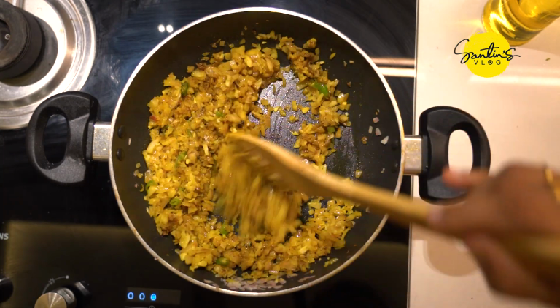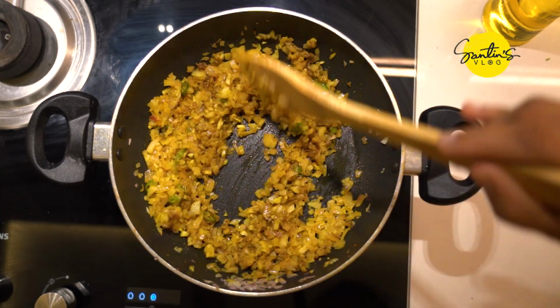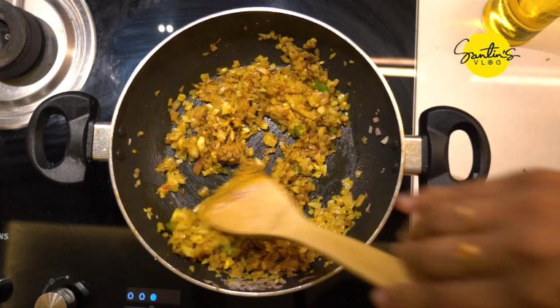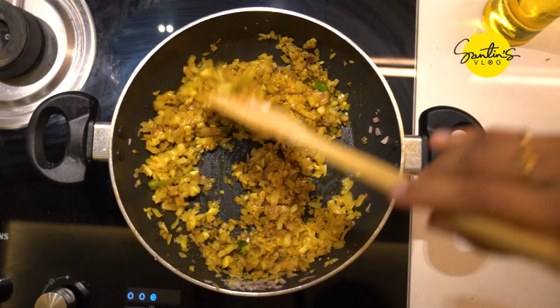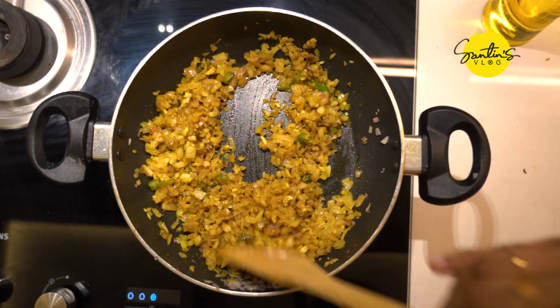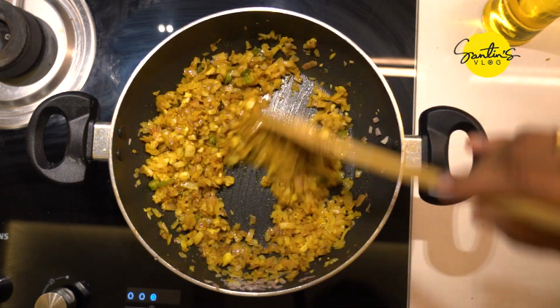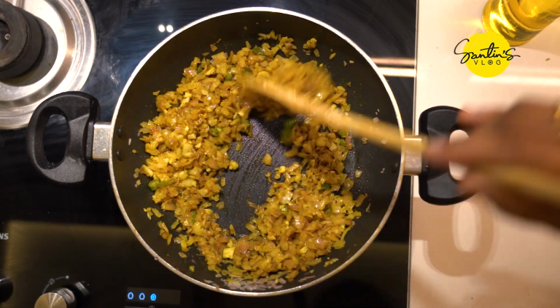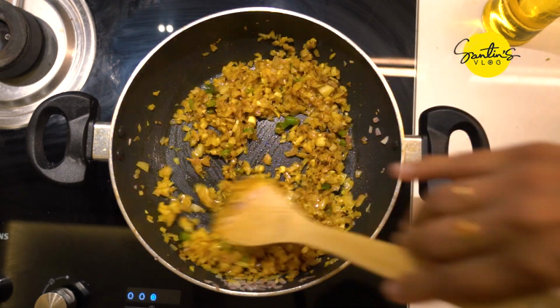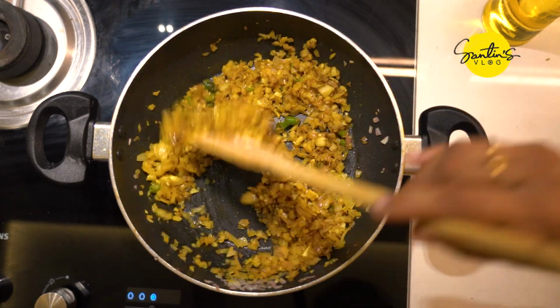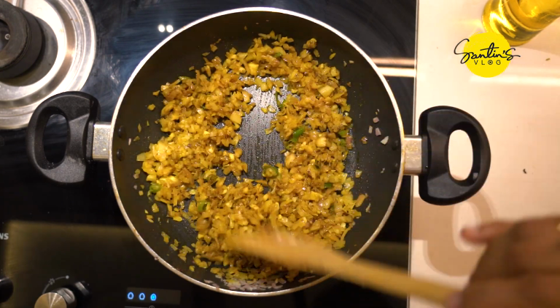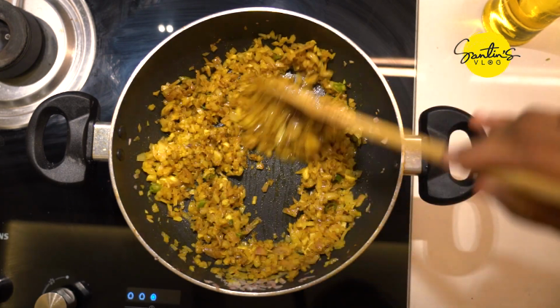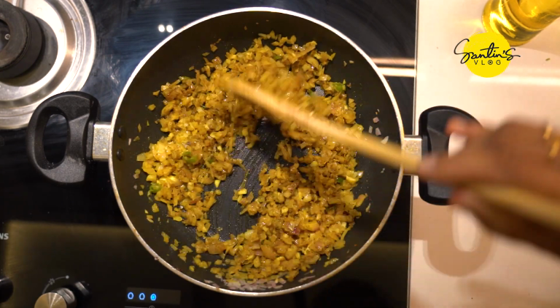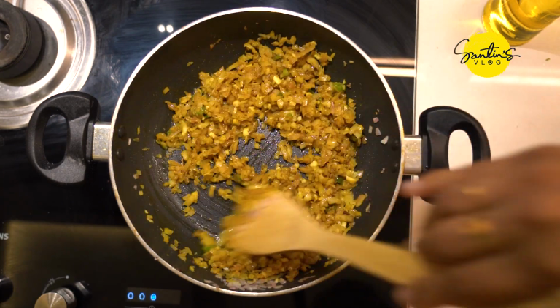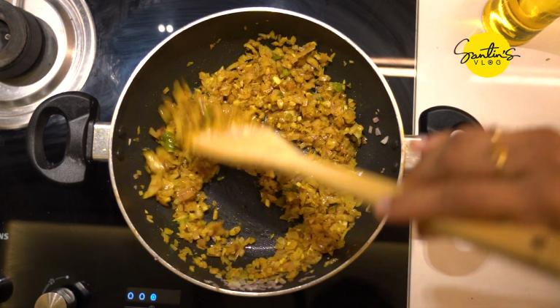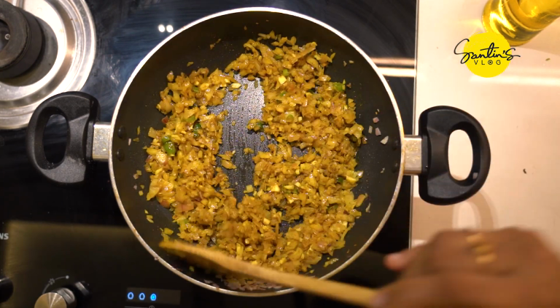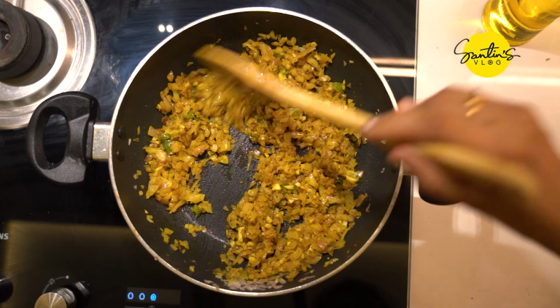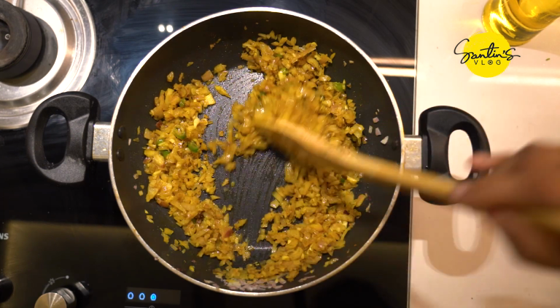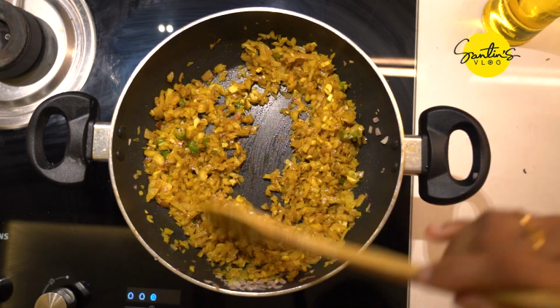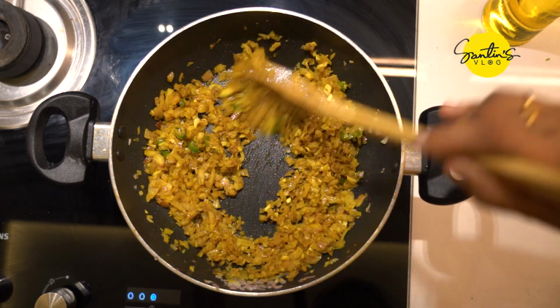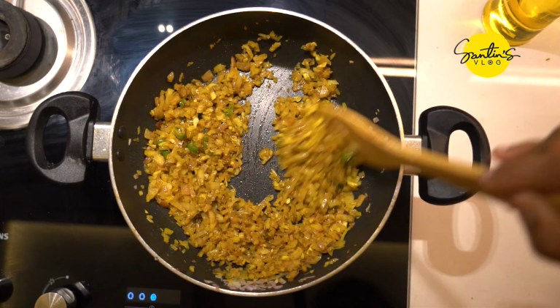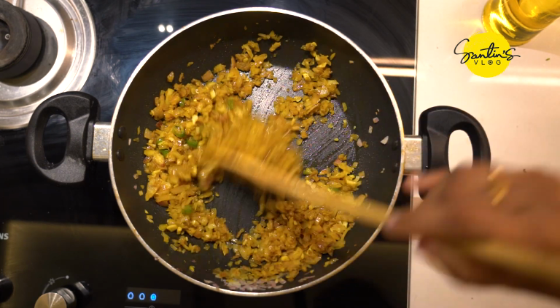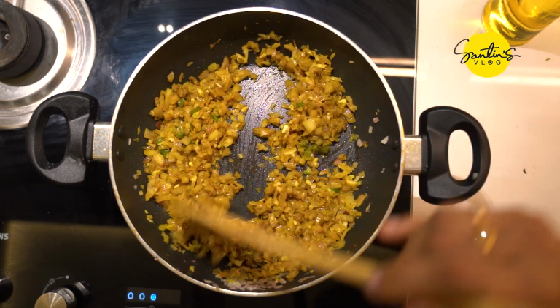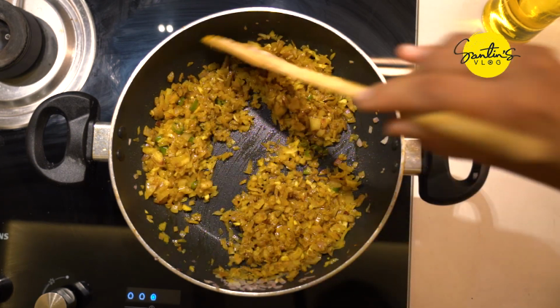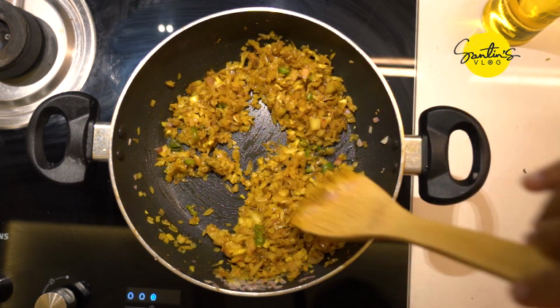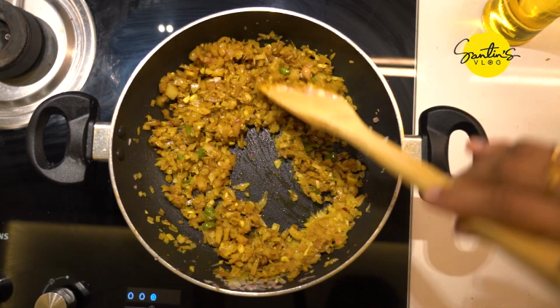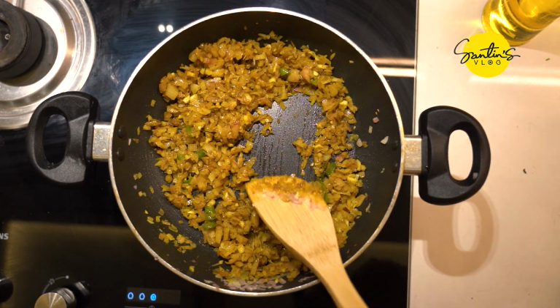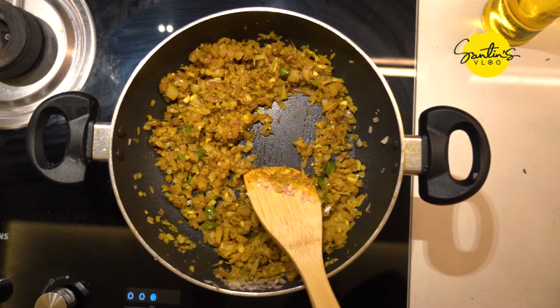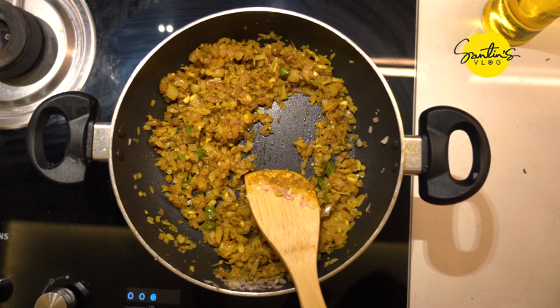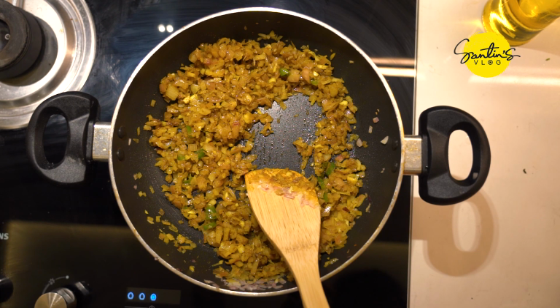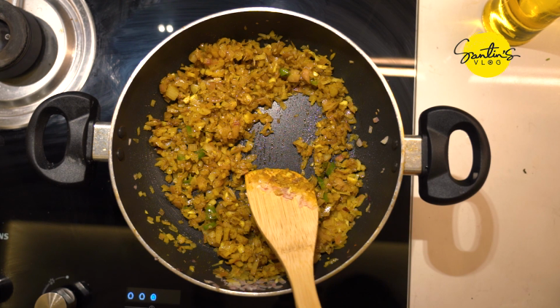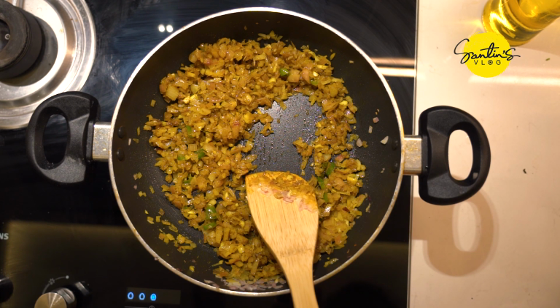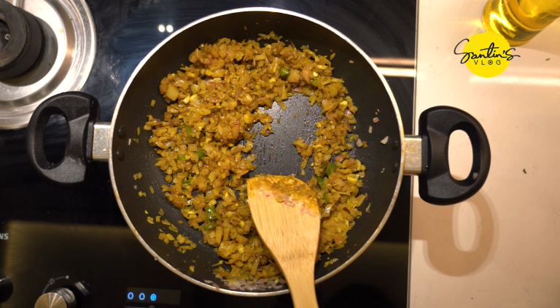I will add the oil. If the oil is not done, I will not add the oil.